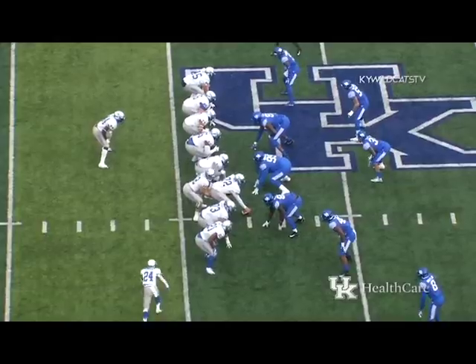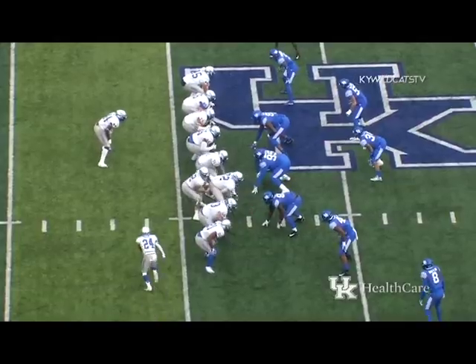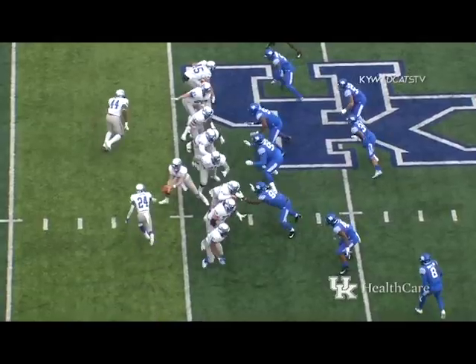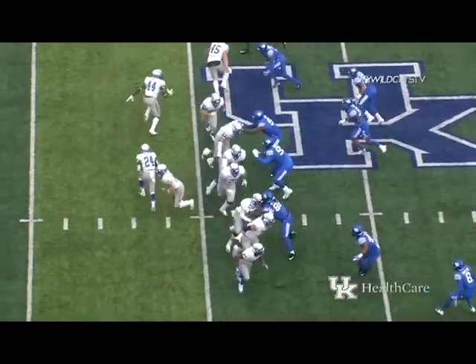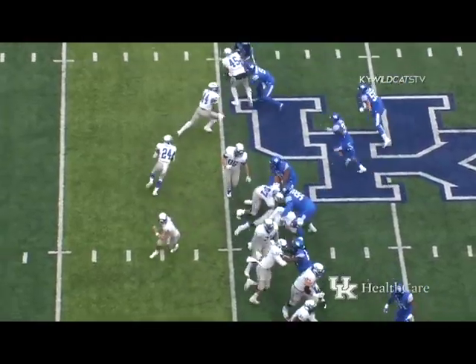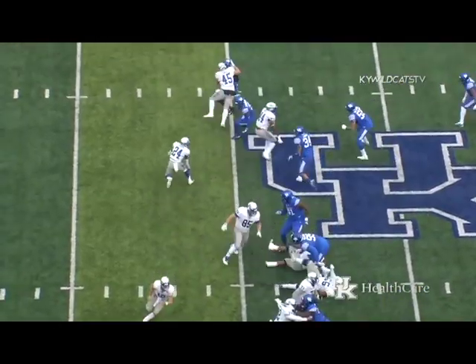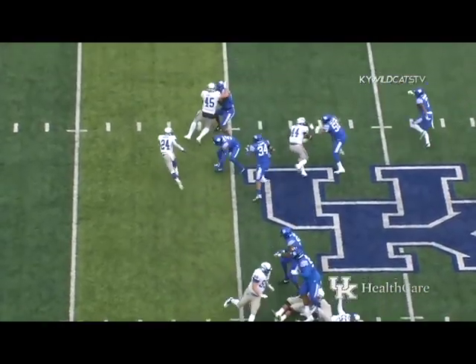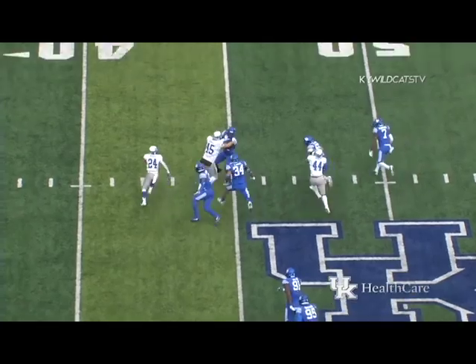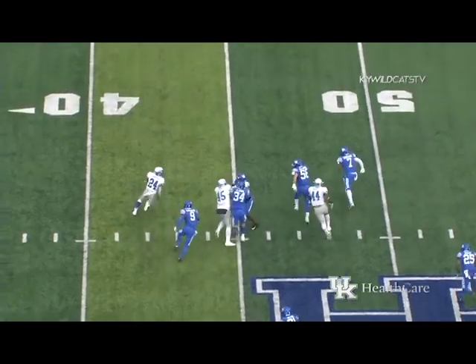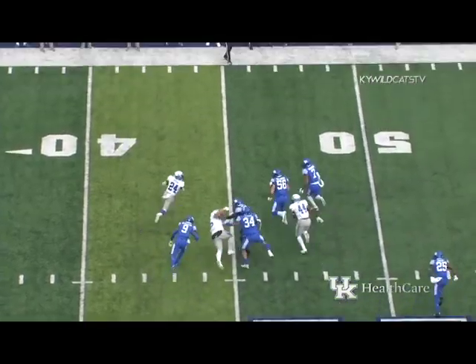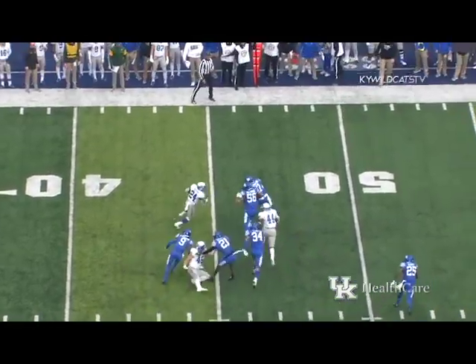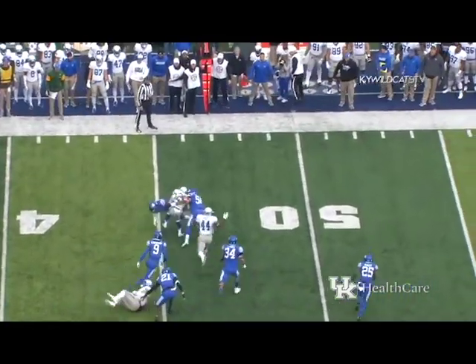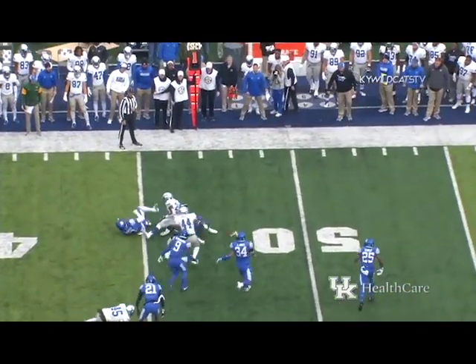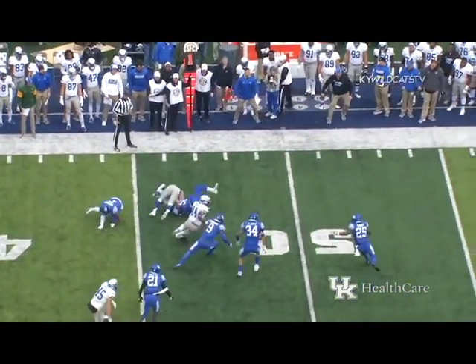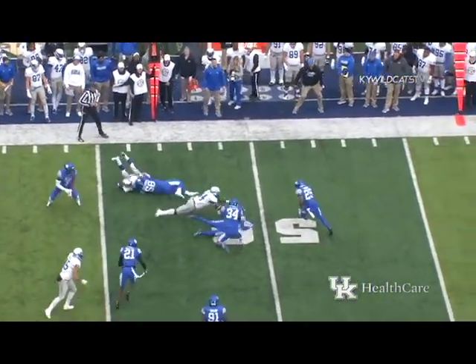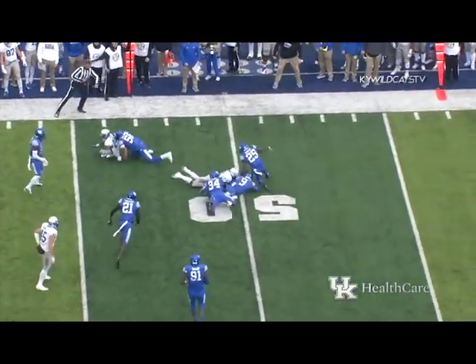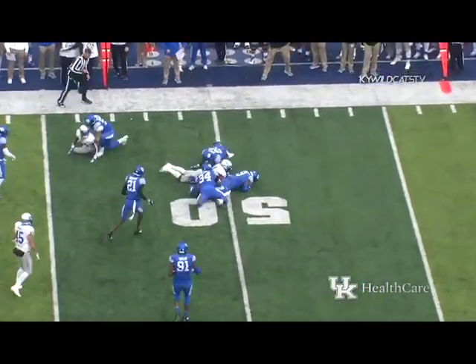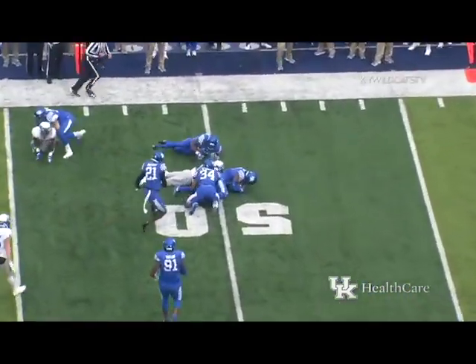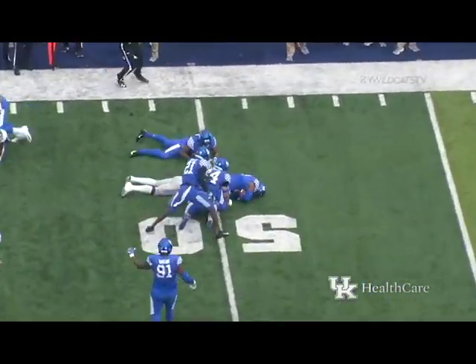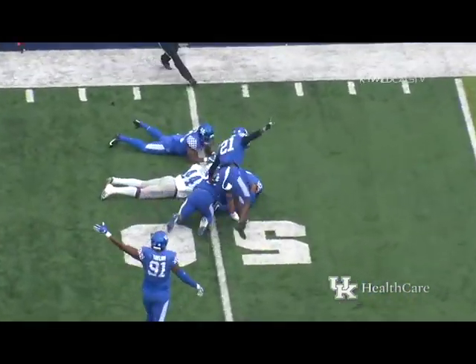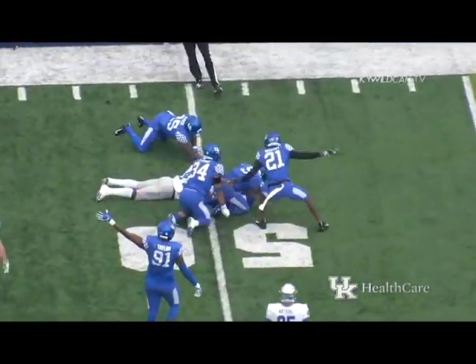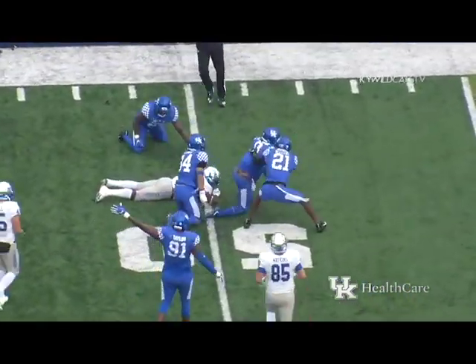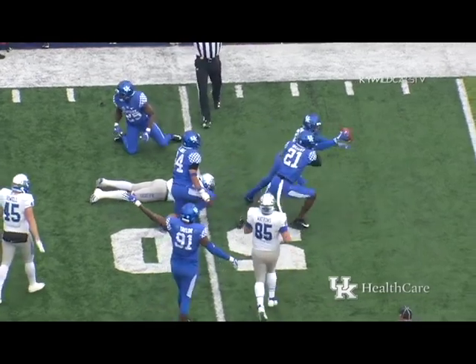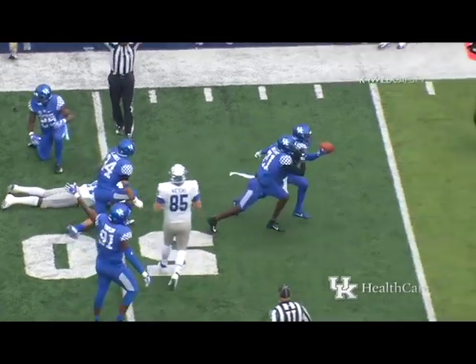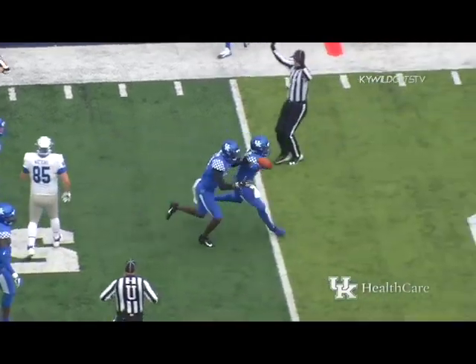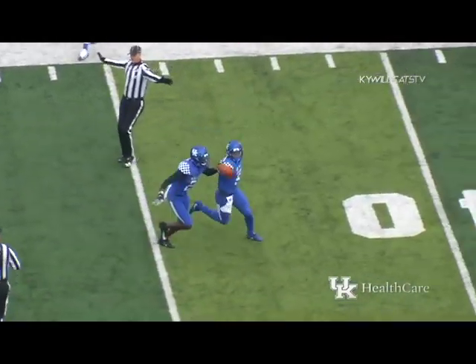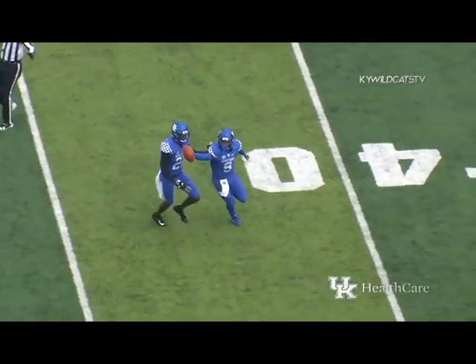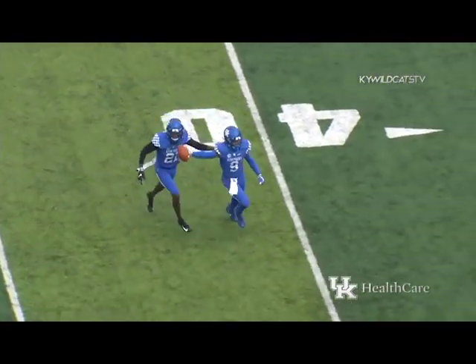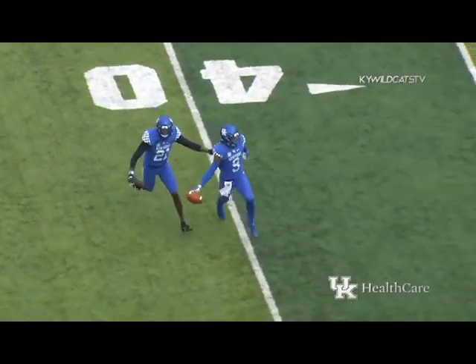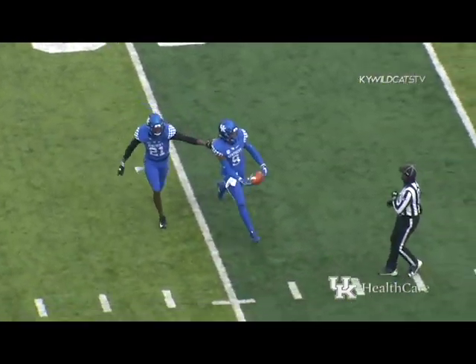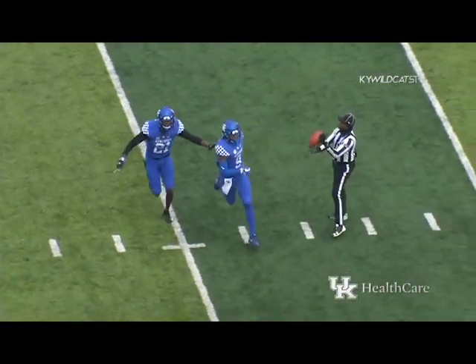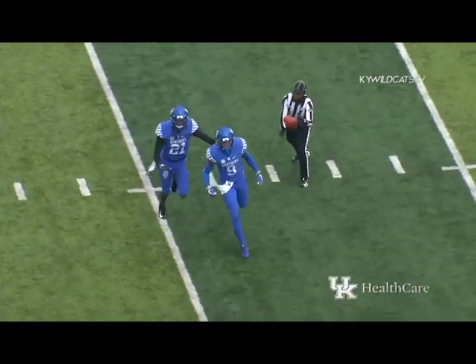Five guys on the line of scrimmage to the left of the center — they sweep it with Dodson going left — the ball's knocked loose — scramble for it — Kentucky's got it in midfield! Davante Robinson comes up with his second fumble recovery of the season.